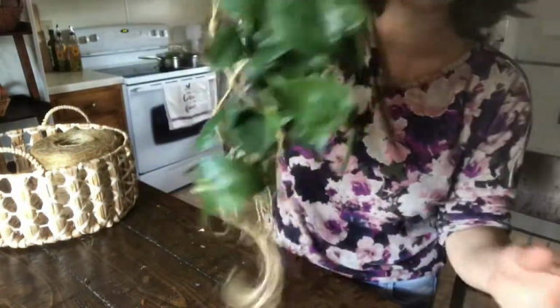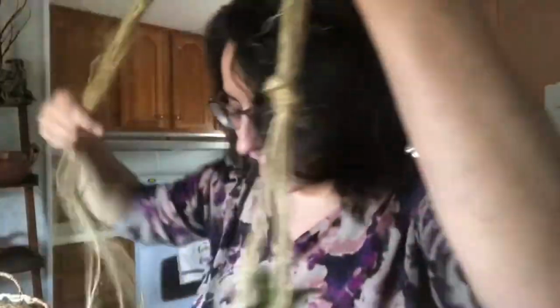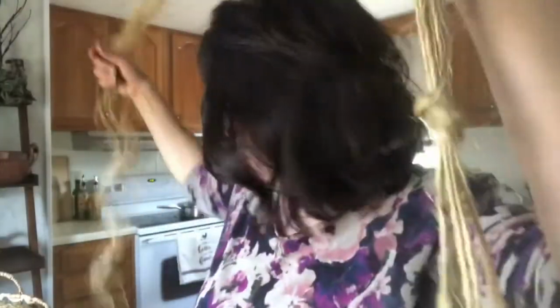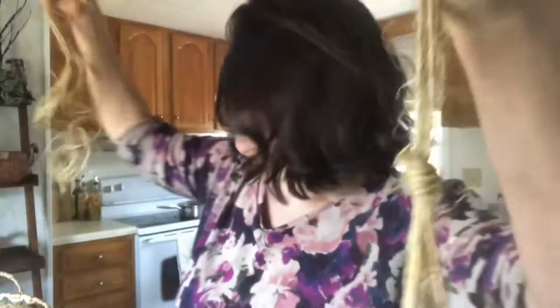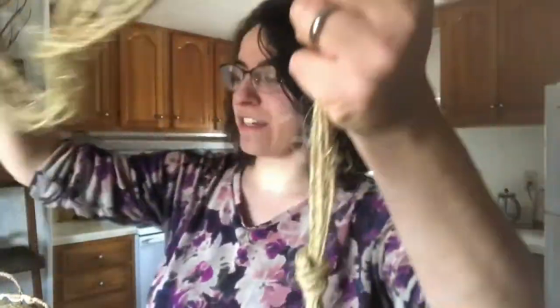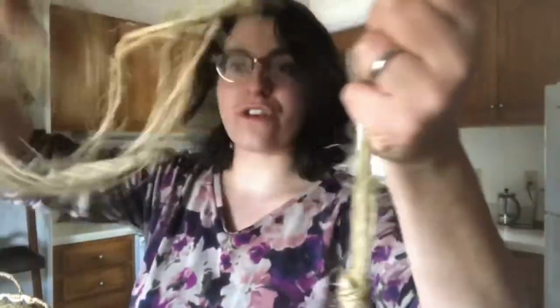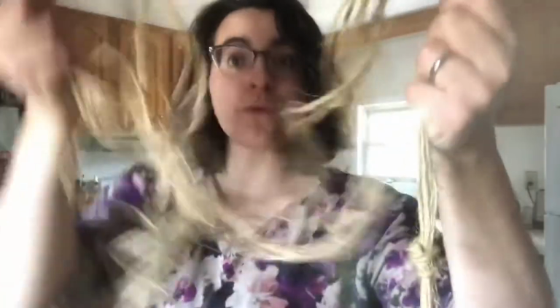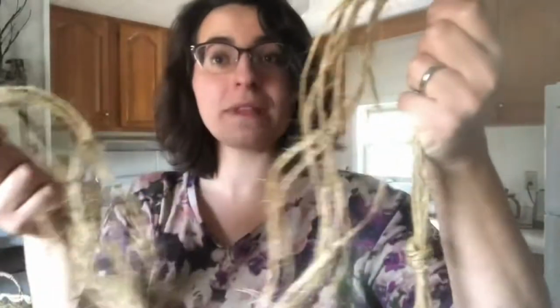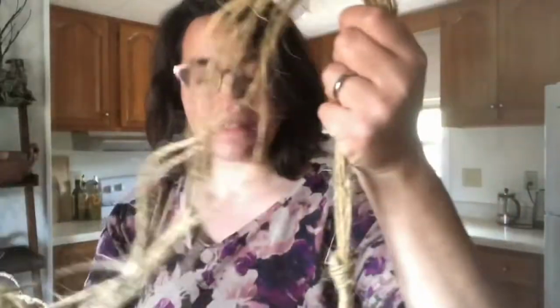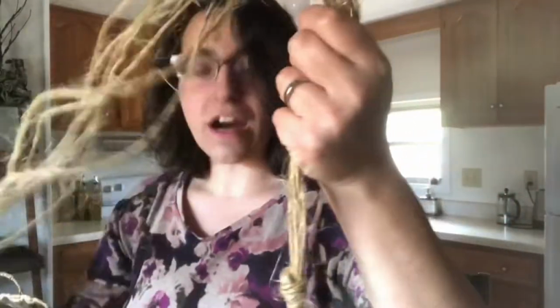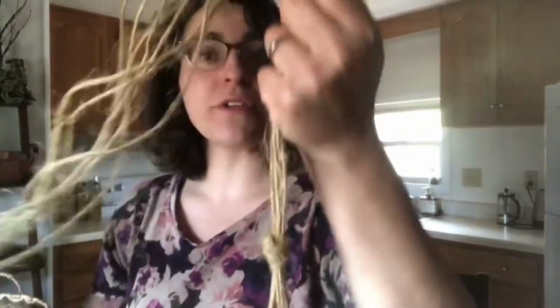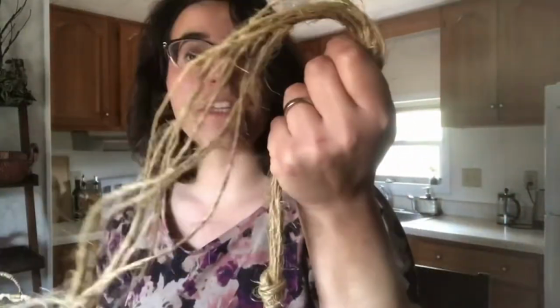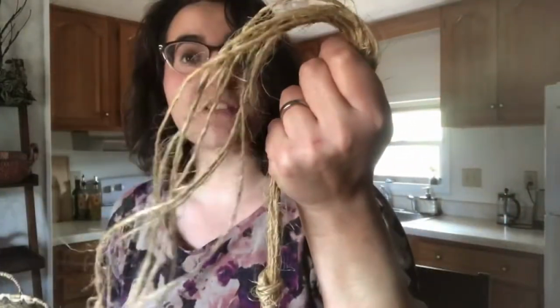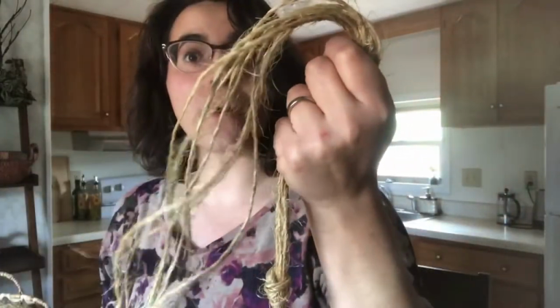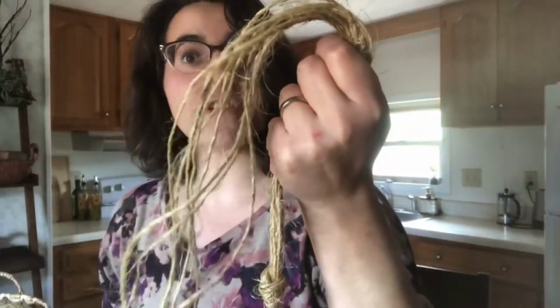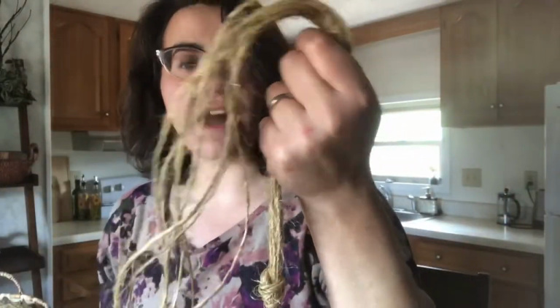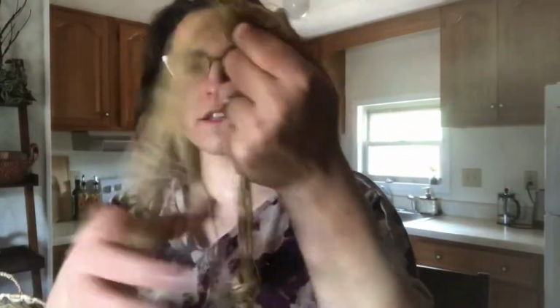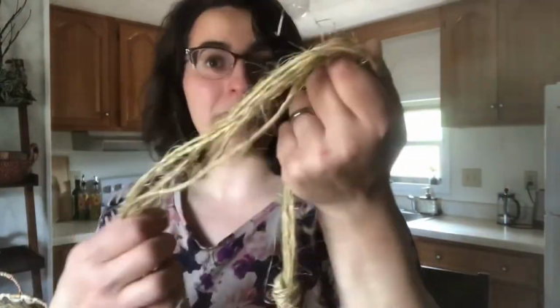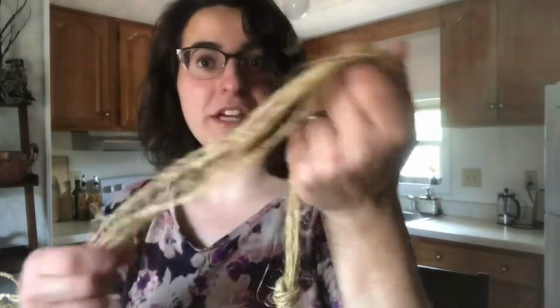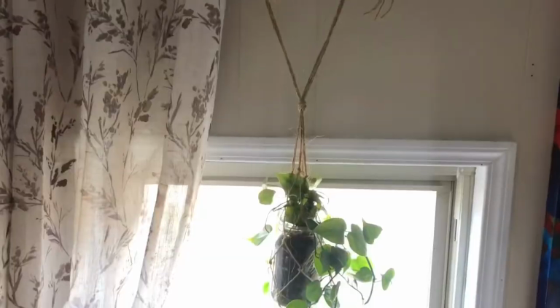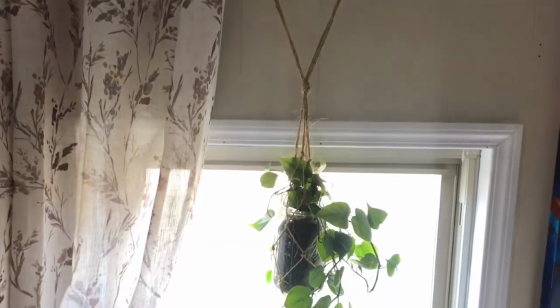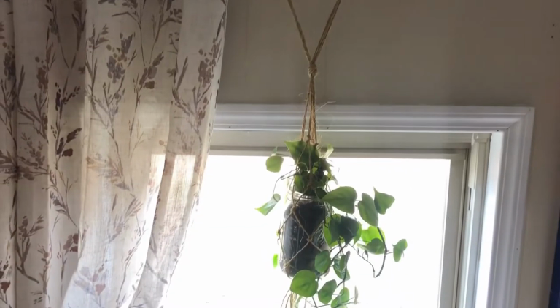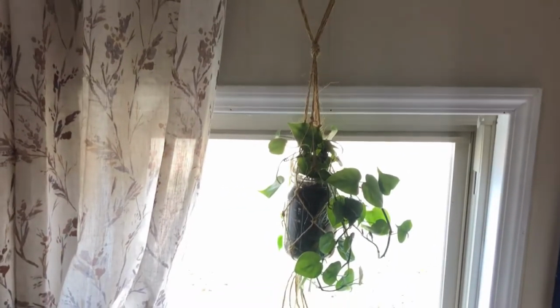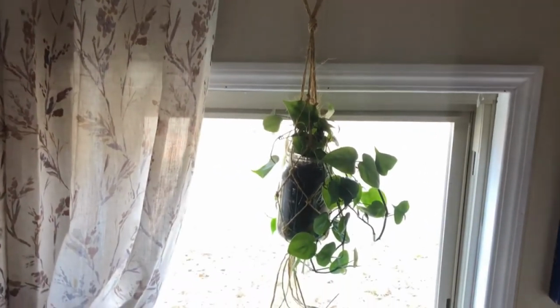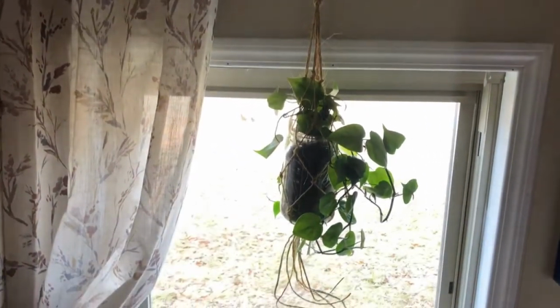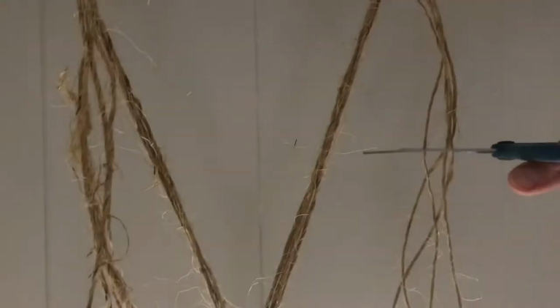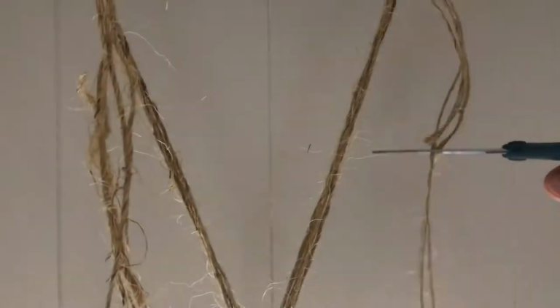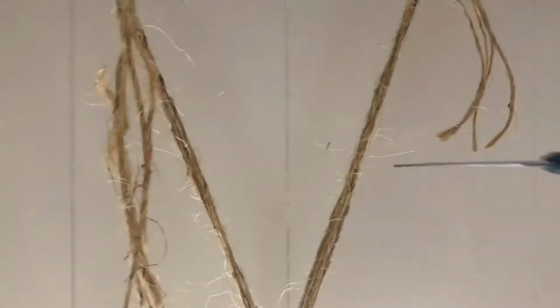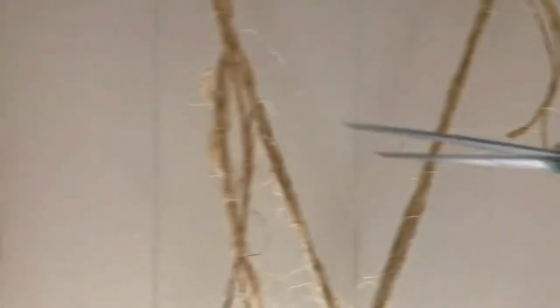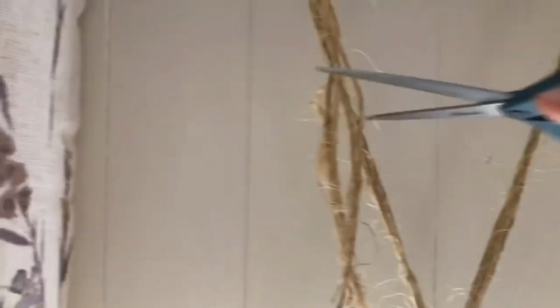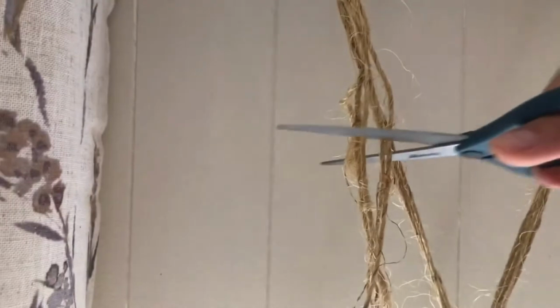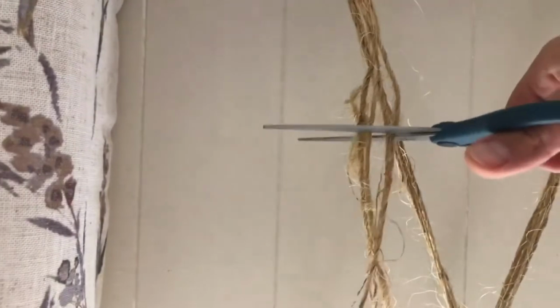You're gonna have a lot of extra rope left. You can secure this to whatever you want. I'm going to be securing it to a curtain rod — and there you have it. You're finished once you've cut off the extra rope.